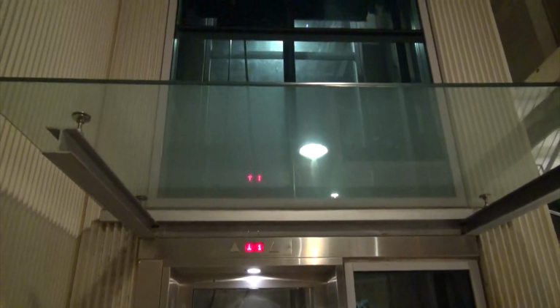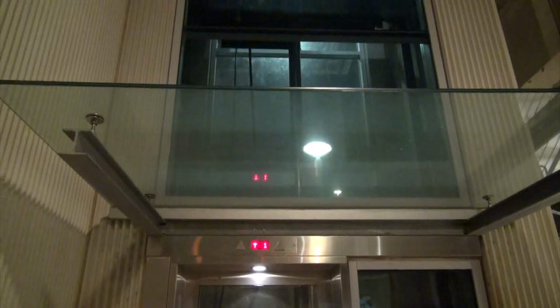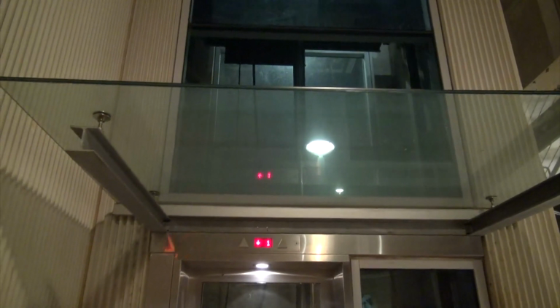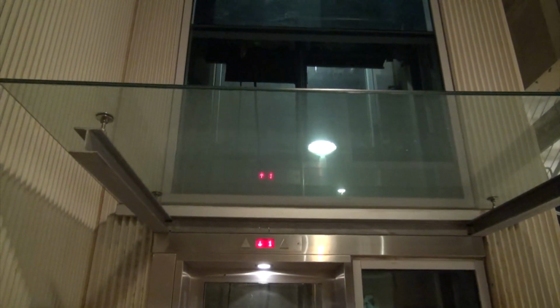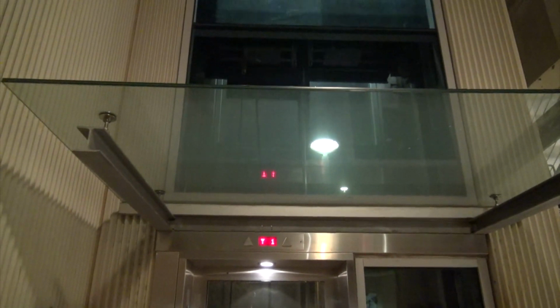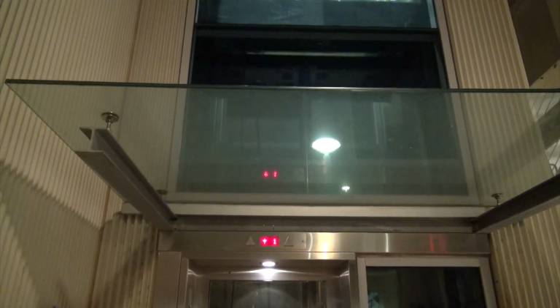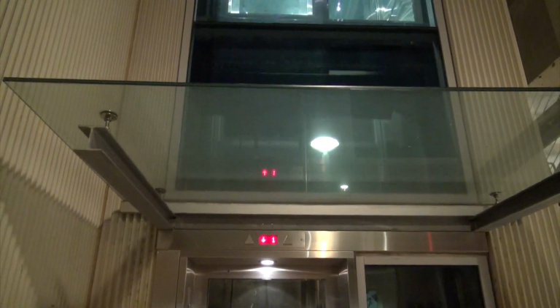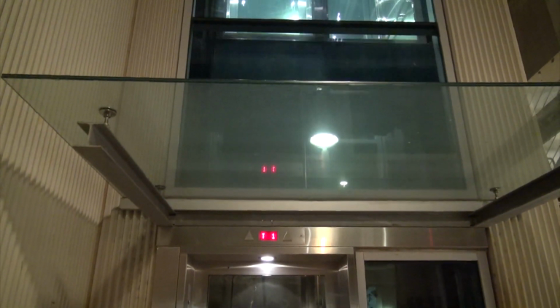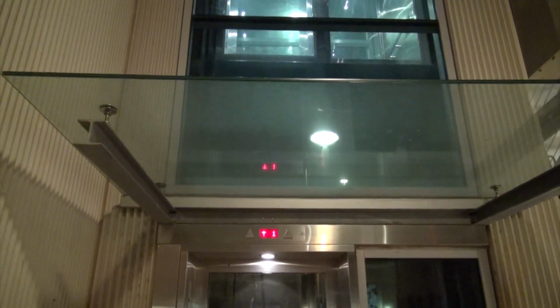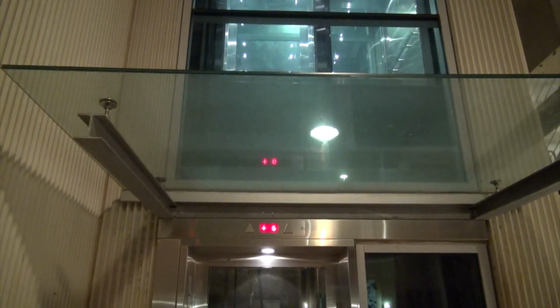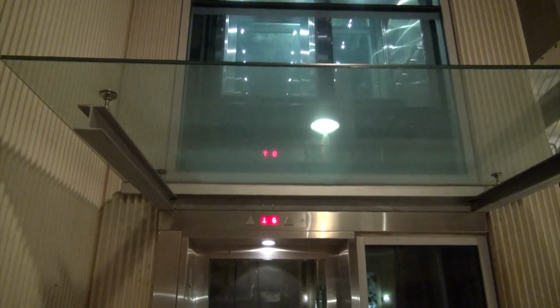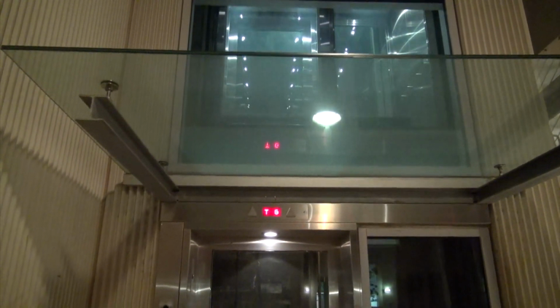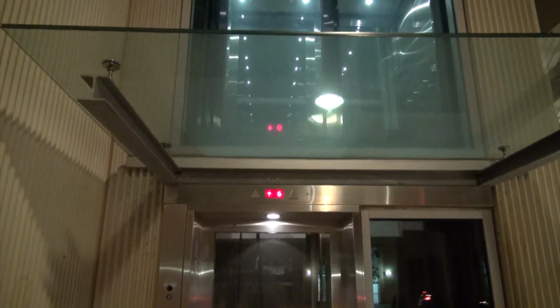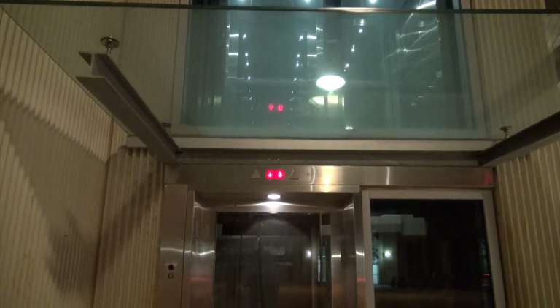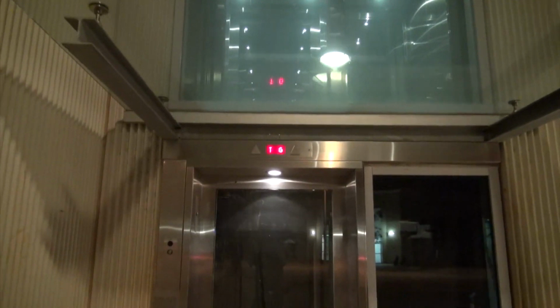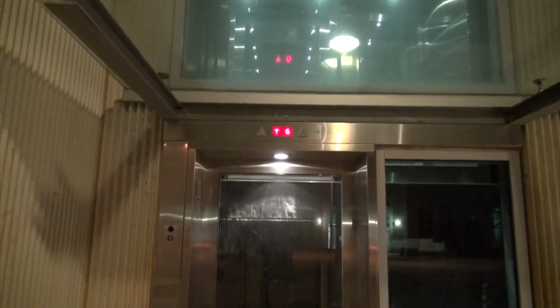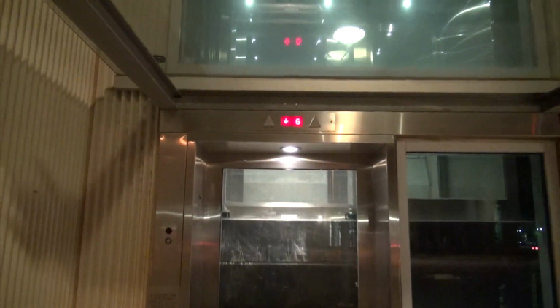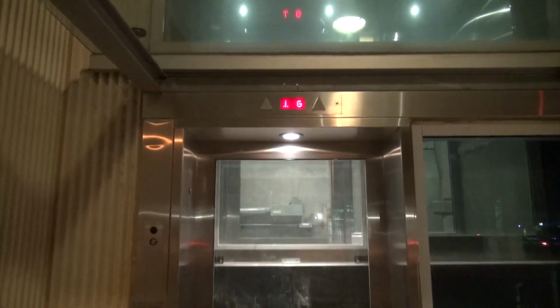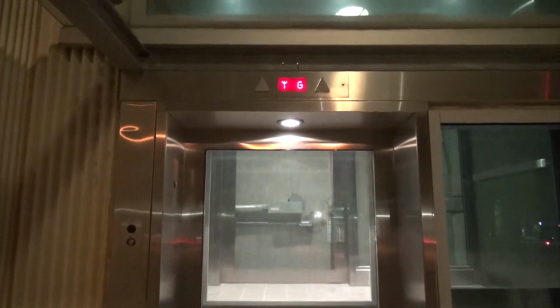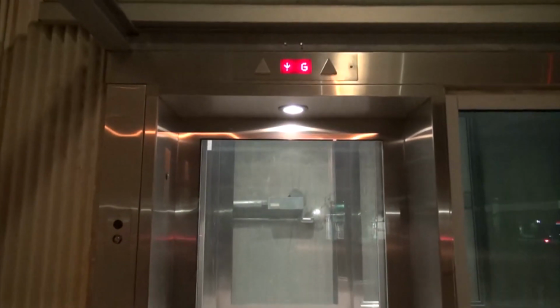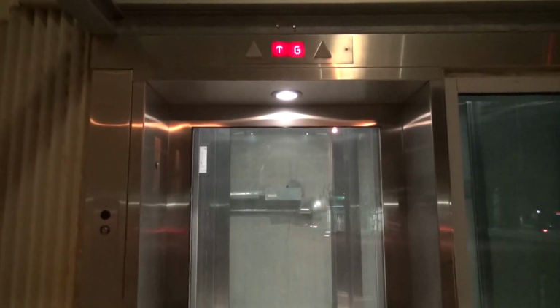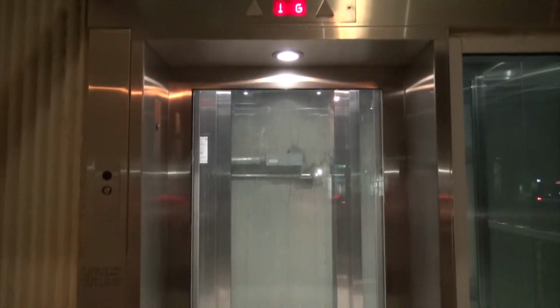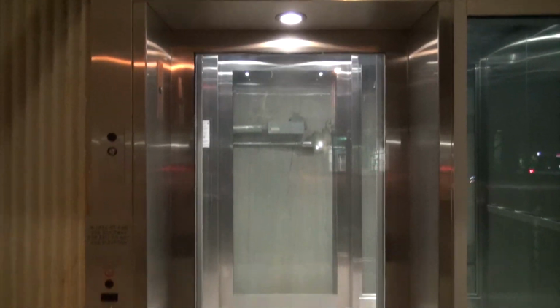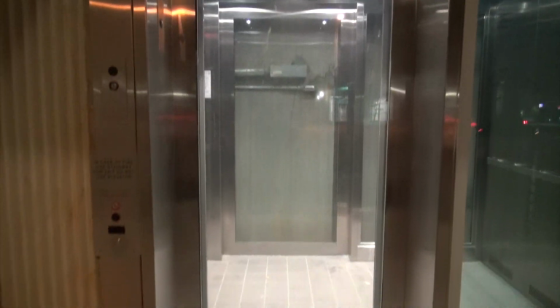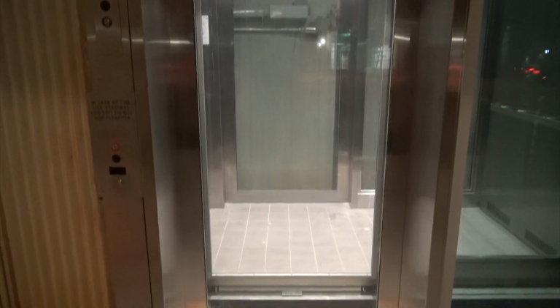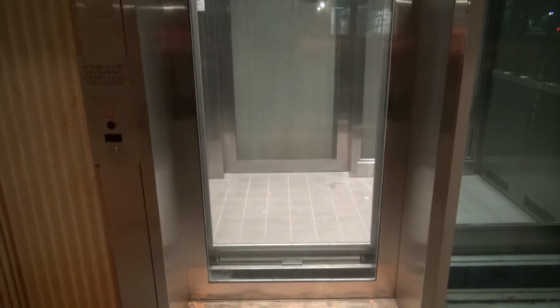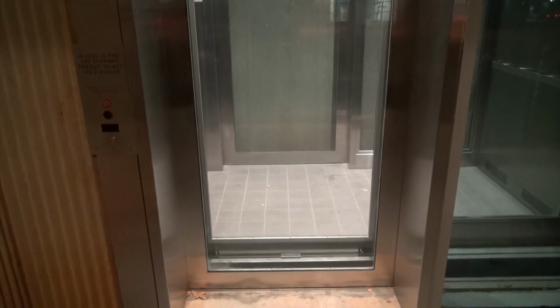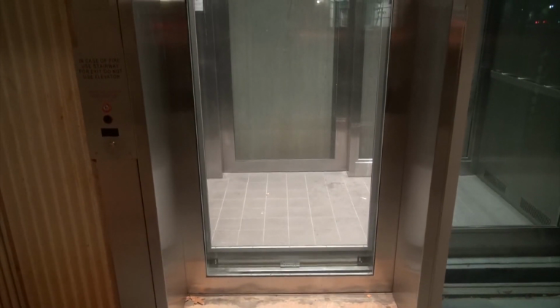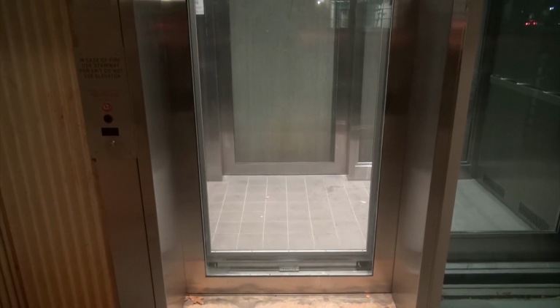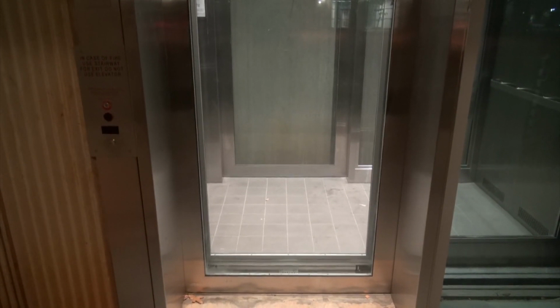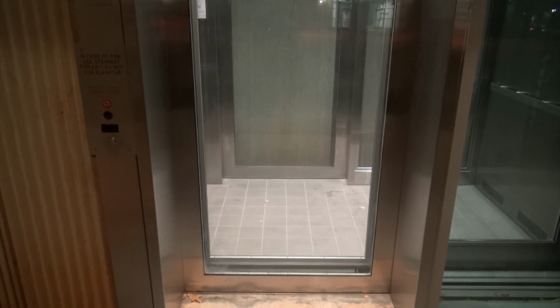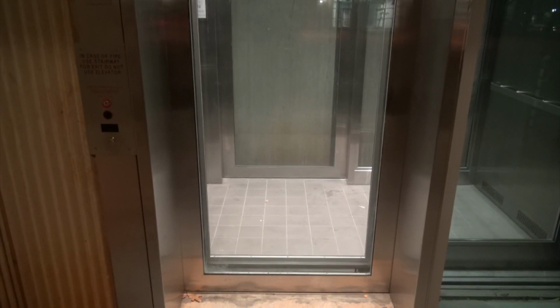Here it comes! This elevator is at the brand new Darla Moore School of Business on the USC campus in Columbia. I absolutely love this glass elevator shaft — this looks like it's gonna be an exciting ride.